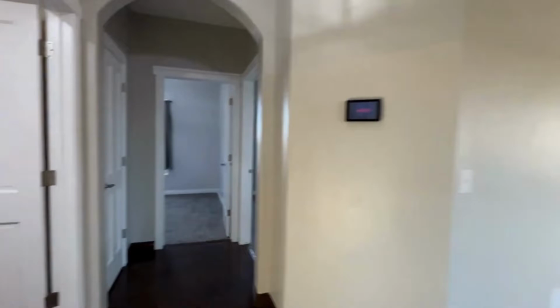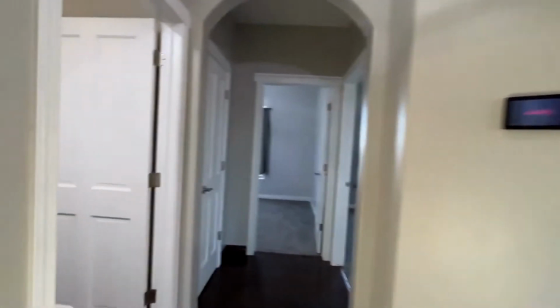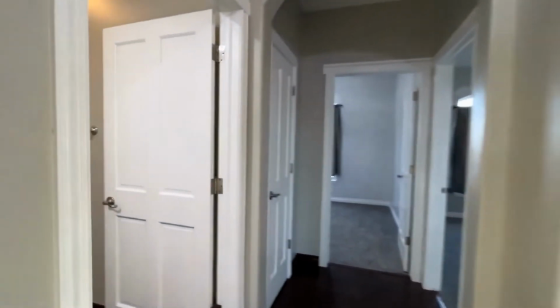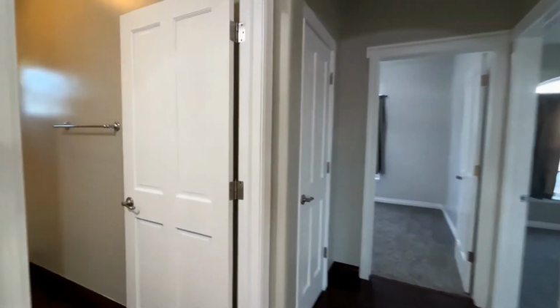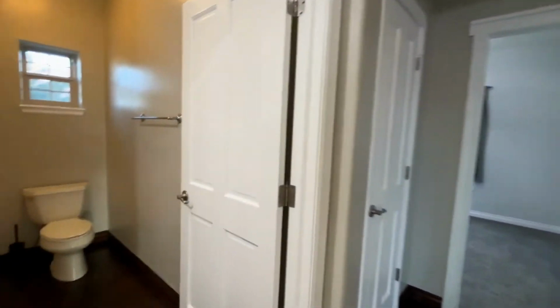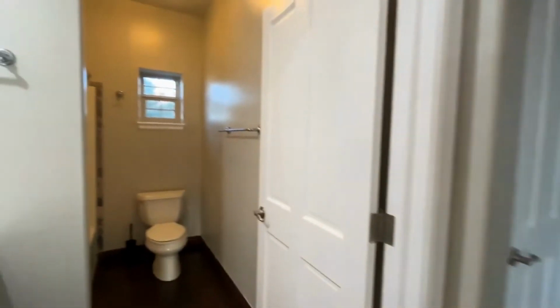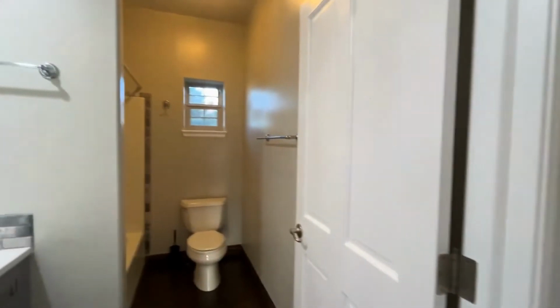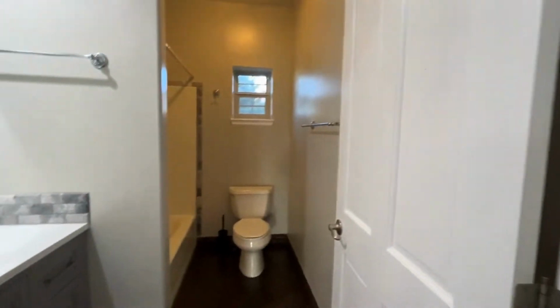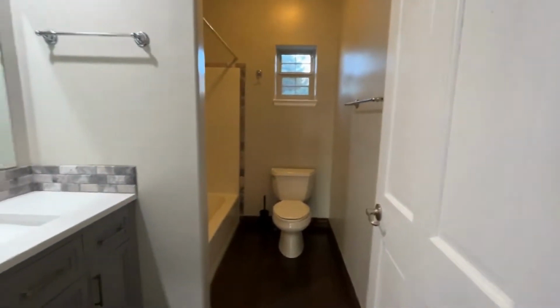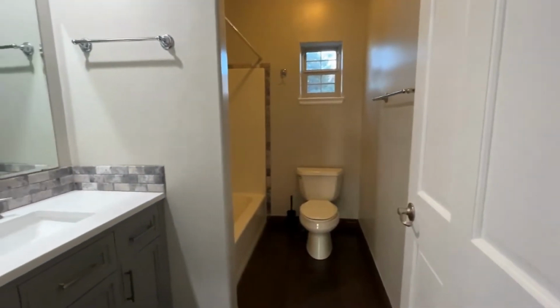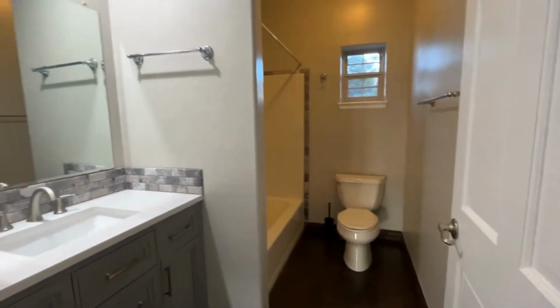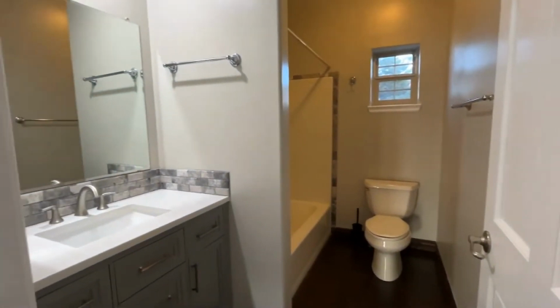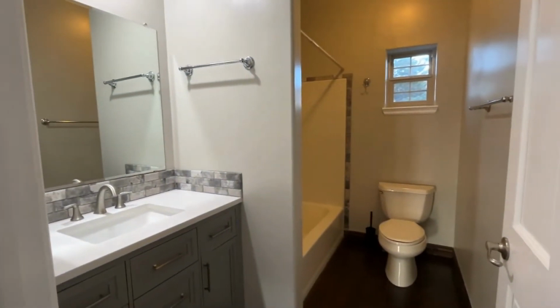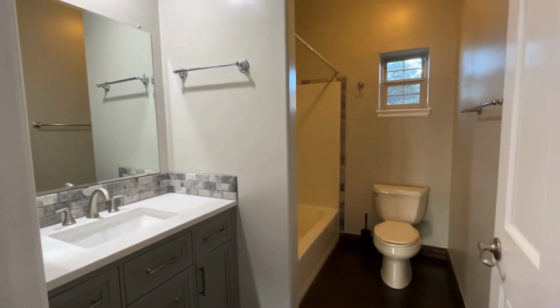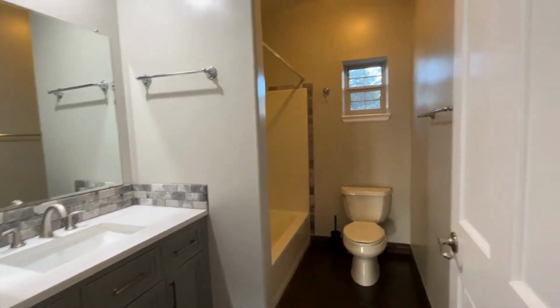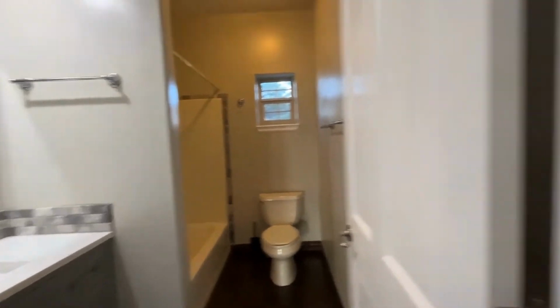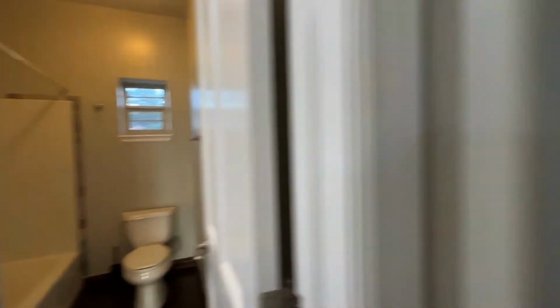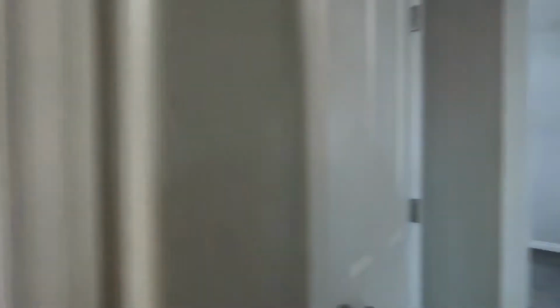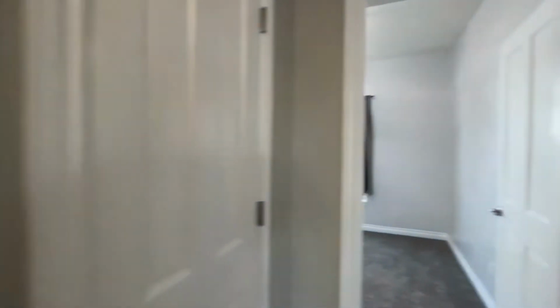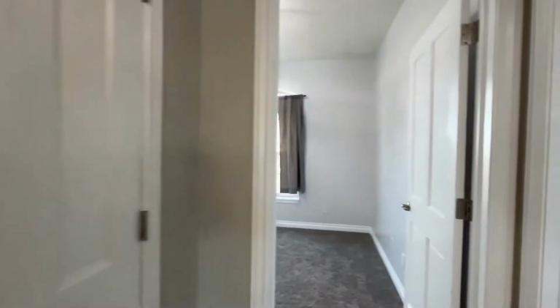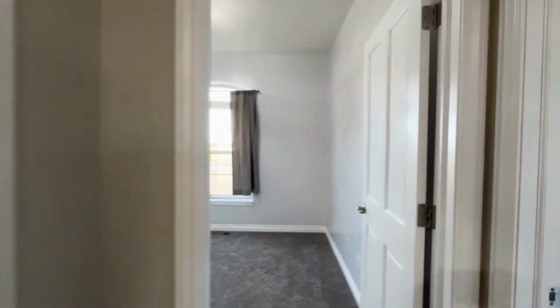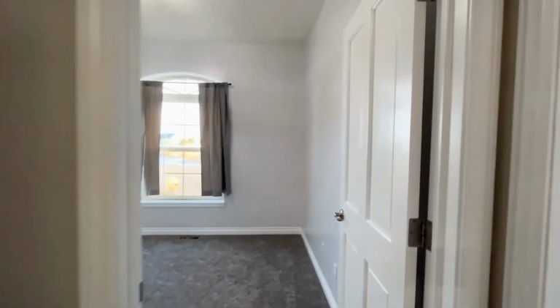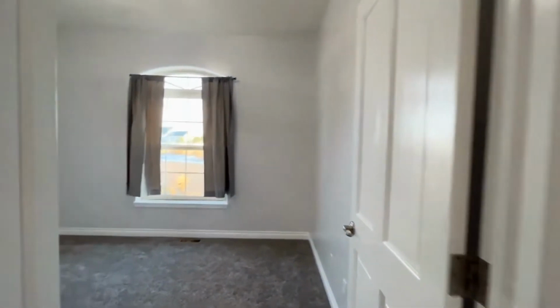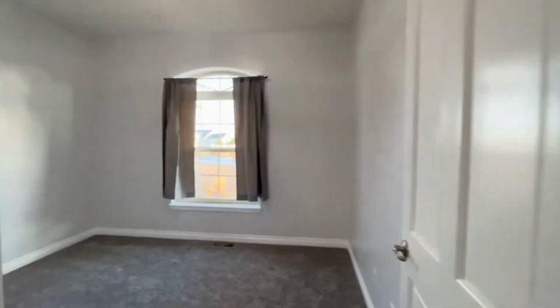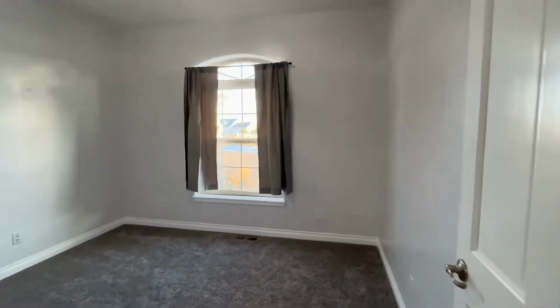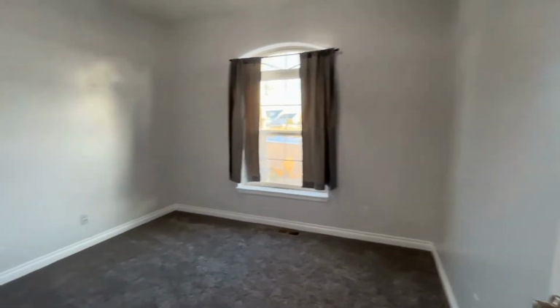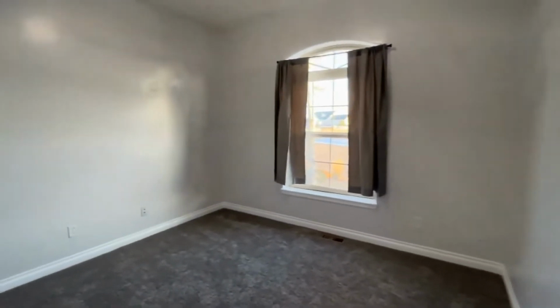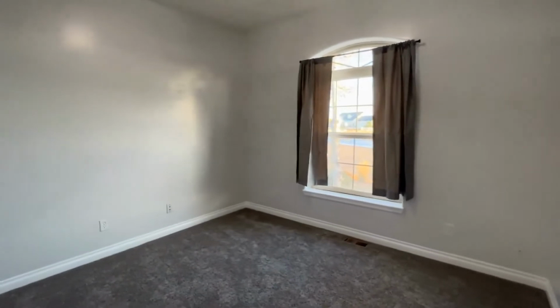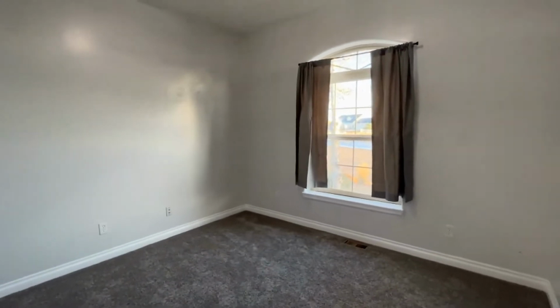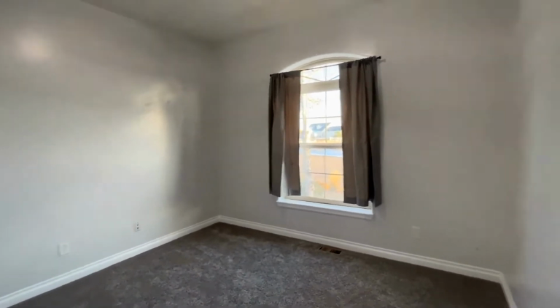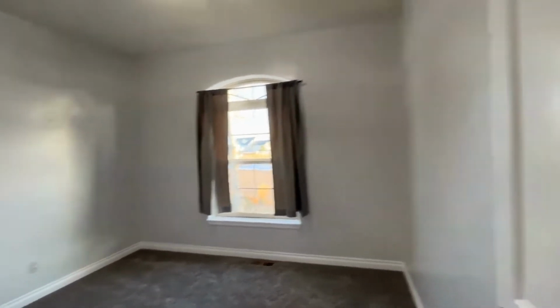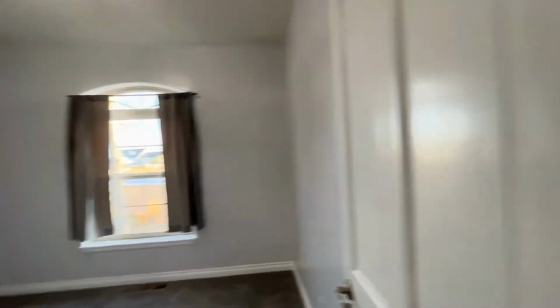Right here to the left is going to be the main floor bath. And then the two second bedrooms right here — lots of natural light.